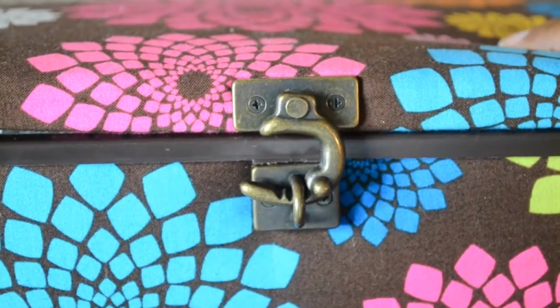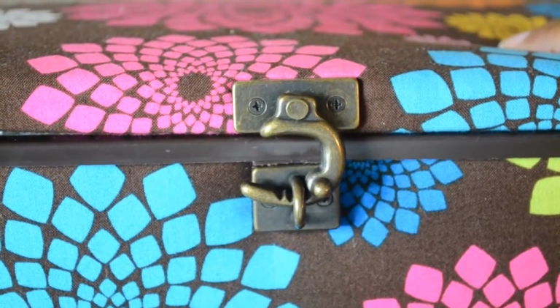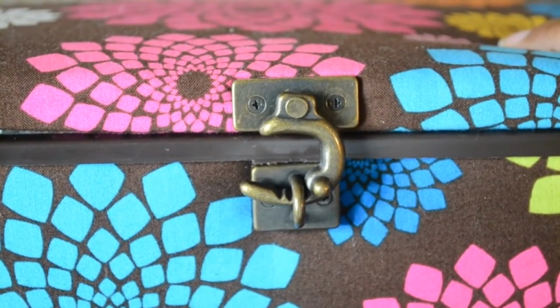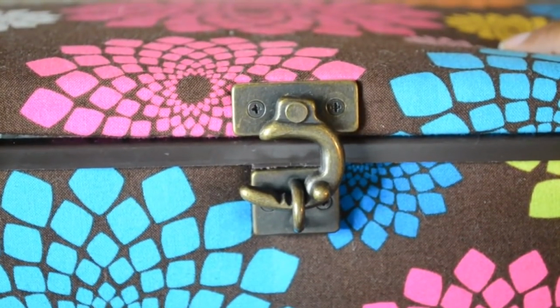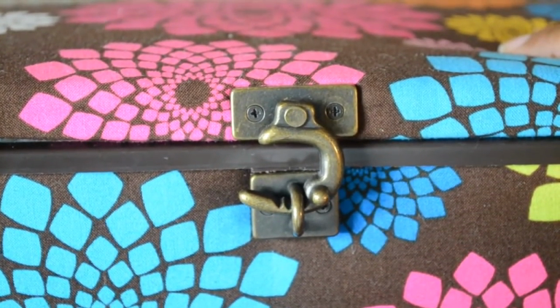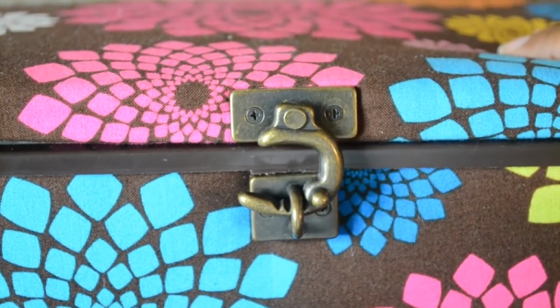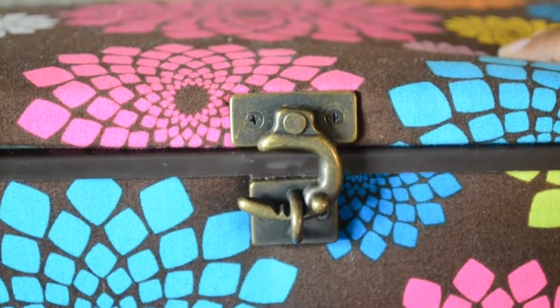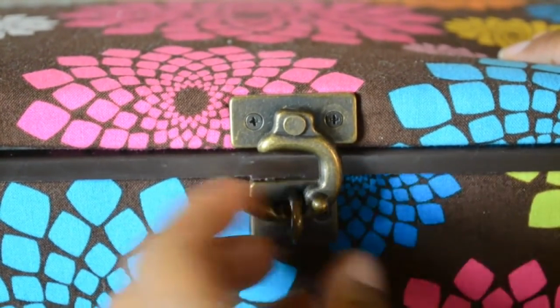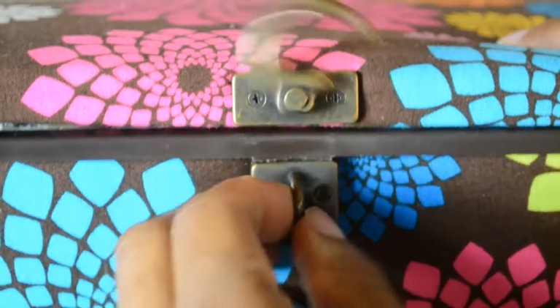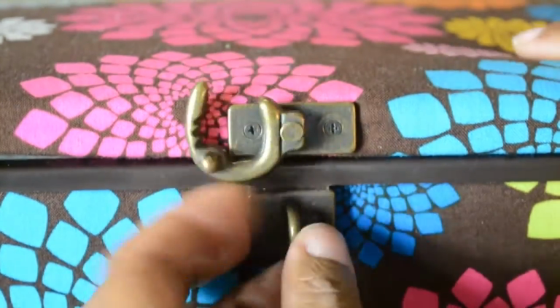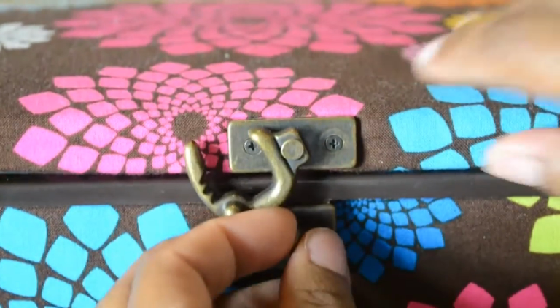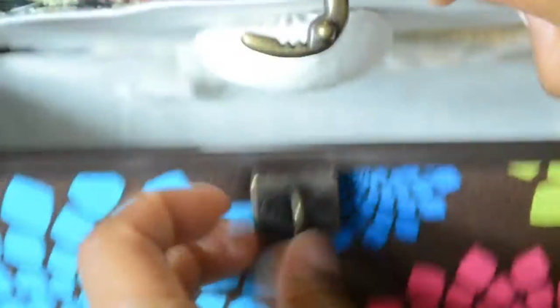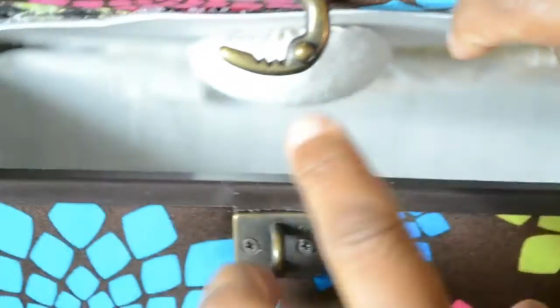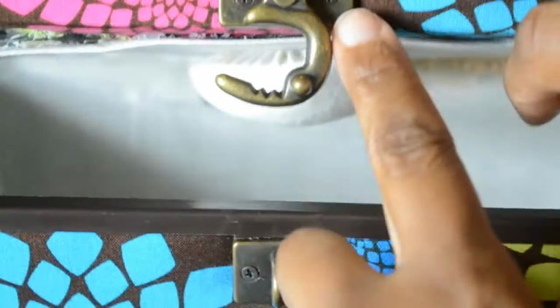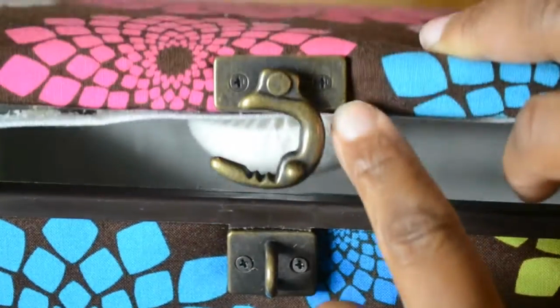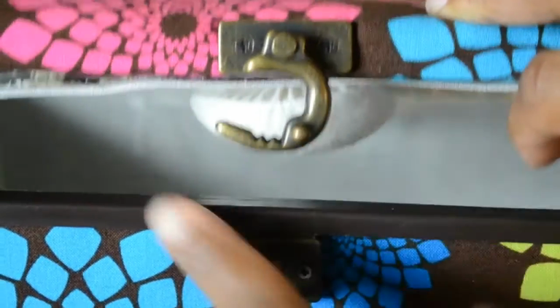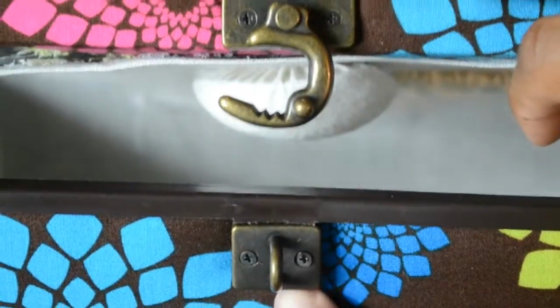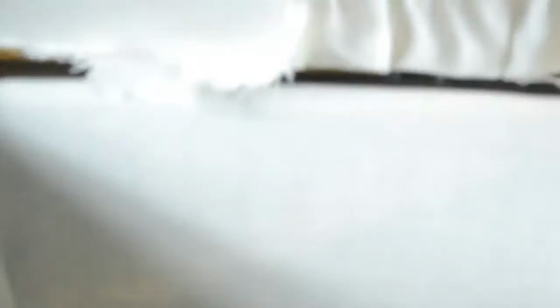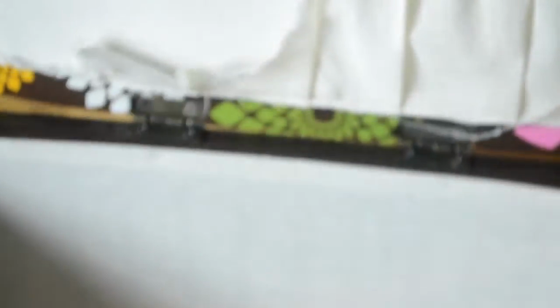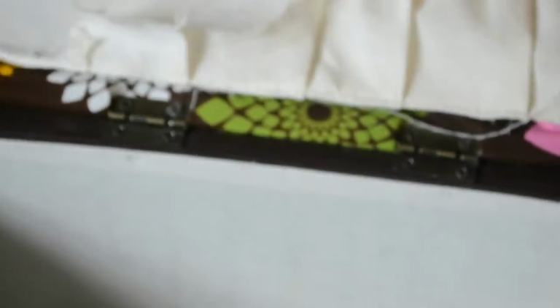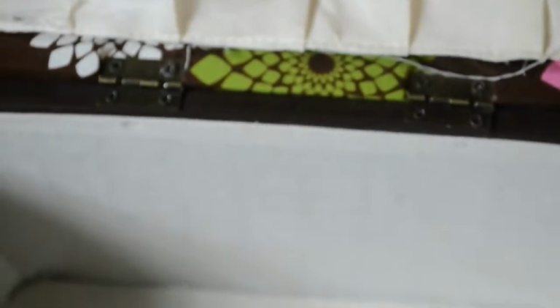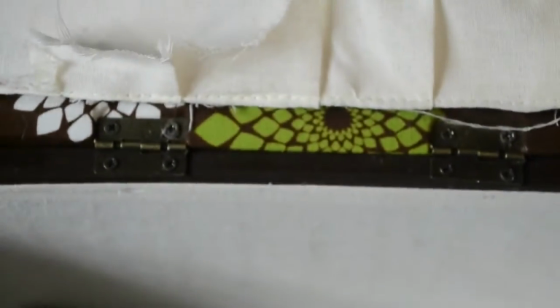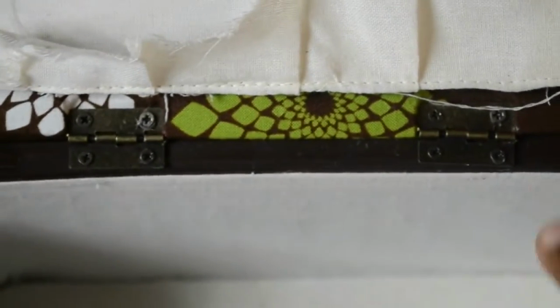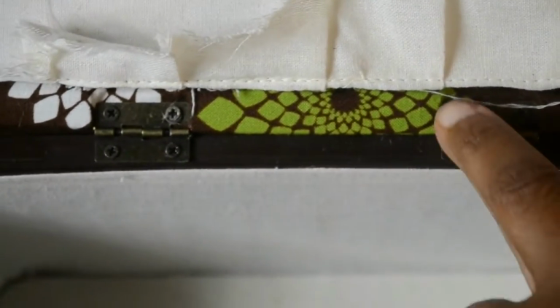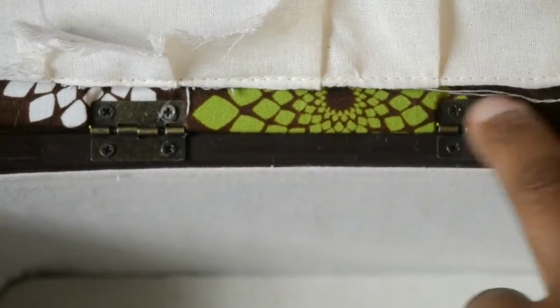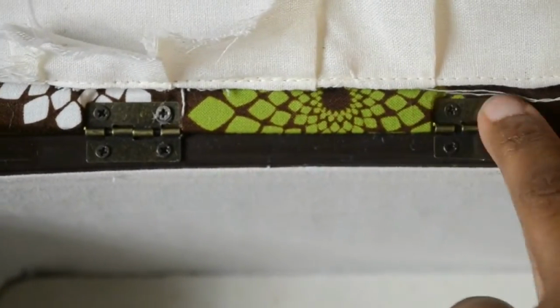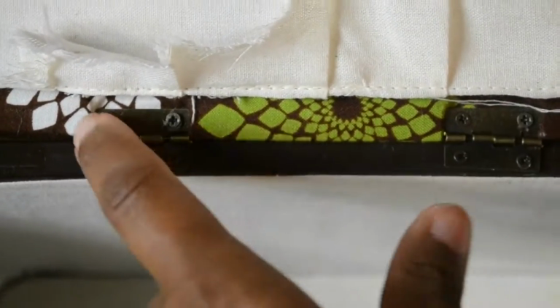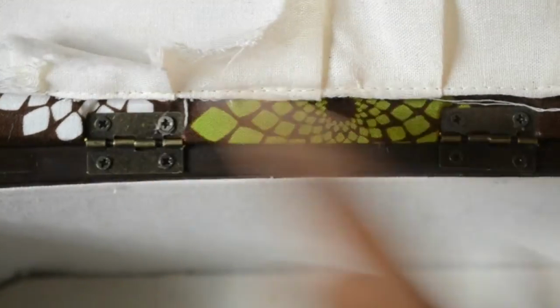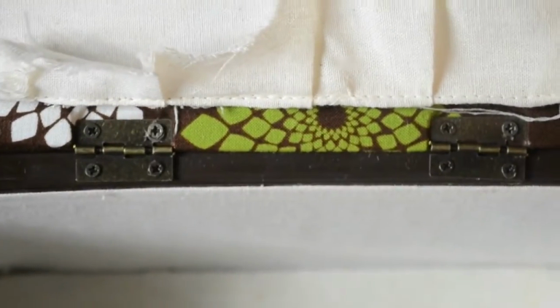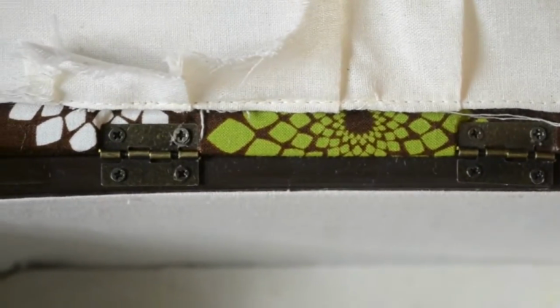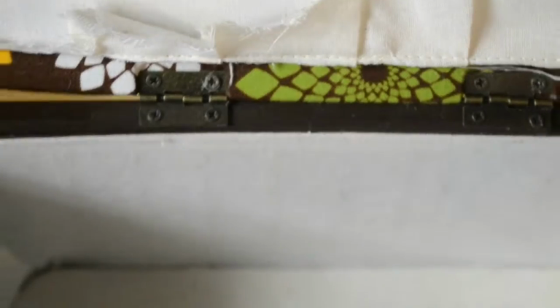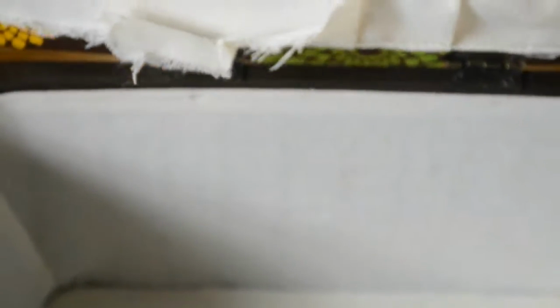First I'm going to remove the hardware from the sewing box. So I'm going to remove the screws here, here, and probably just the two top screws in the hinges on the lid.